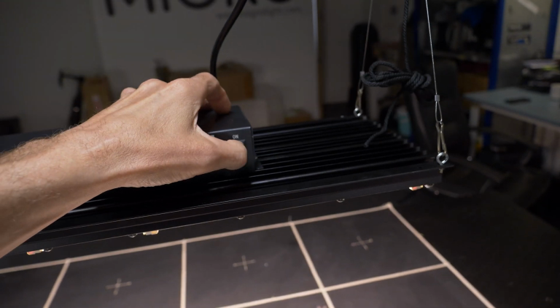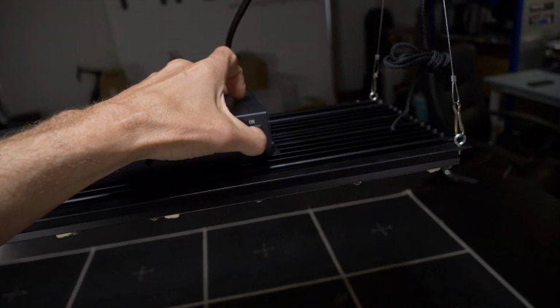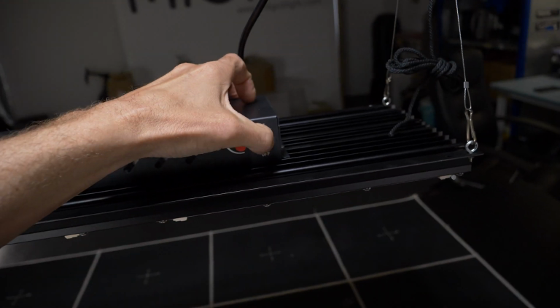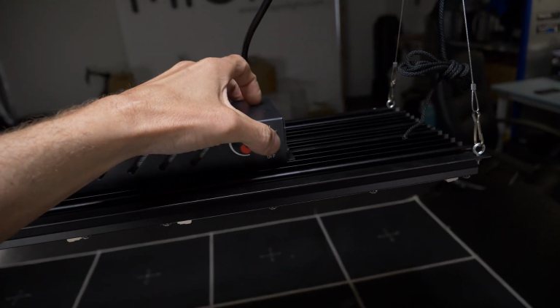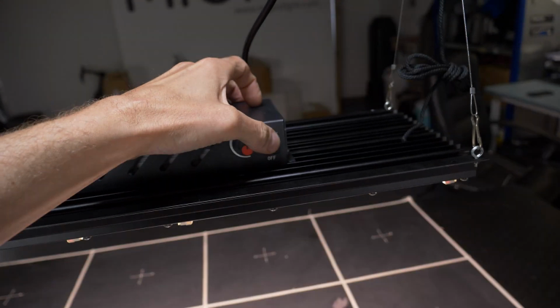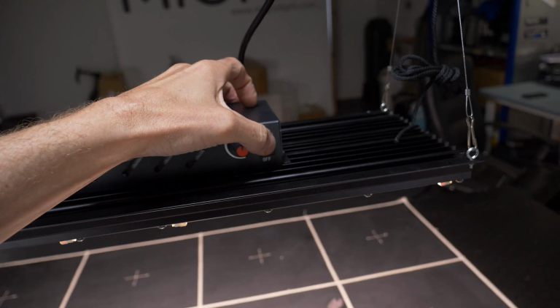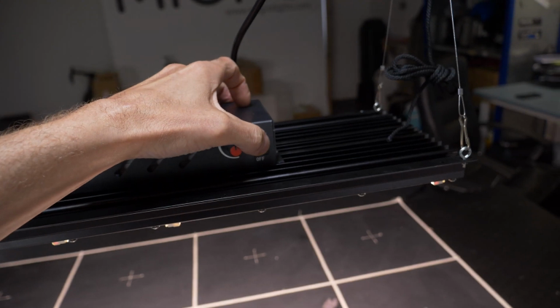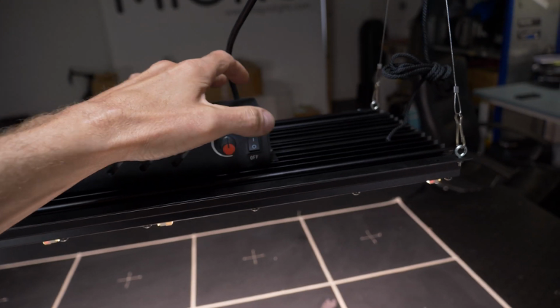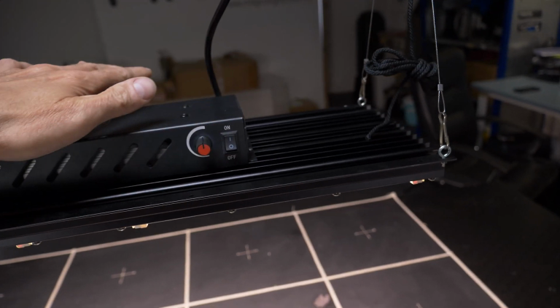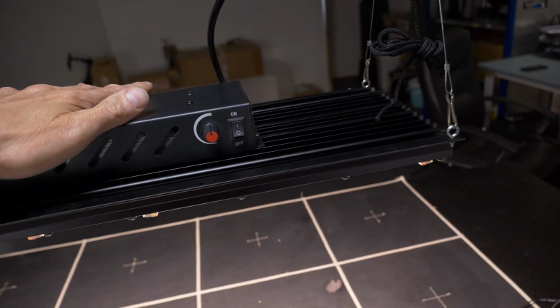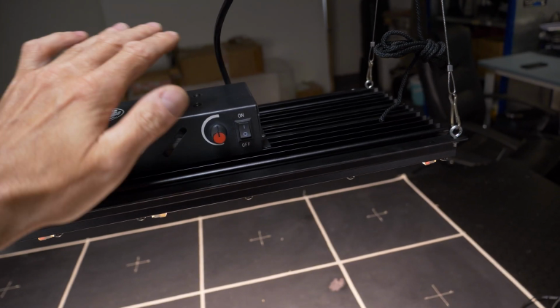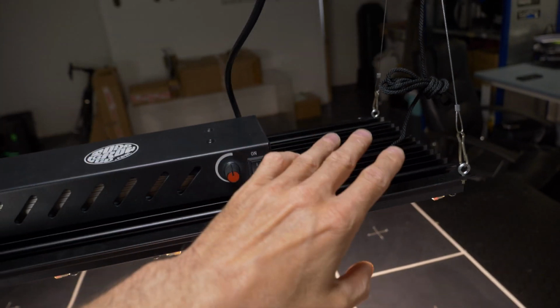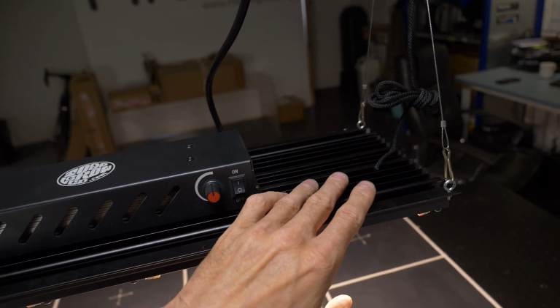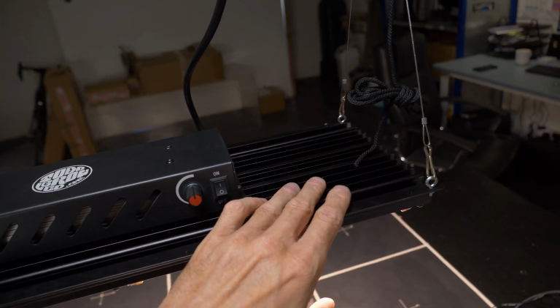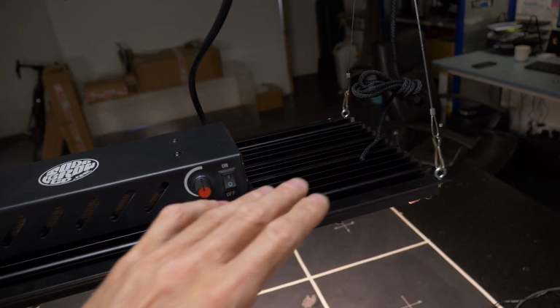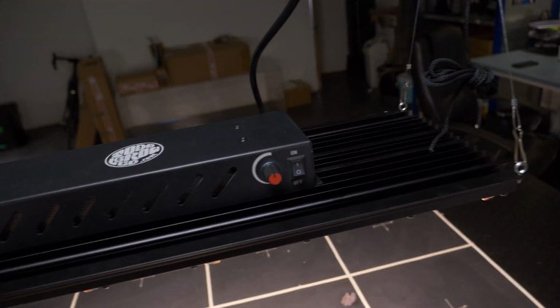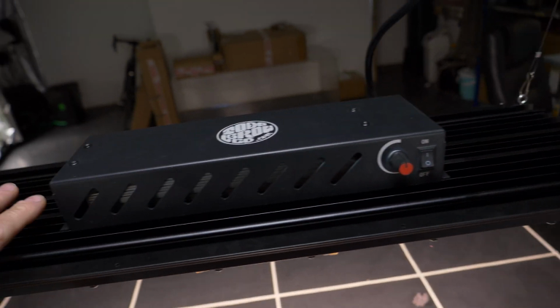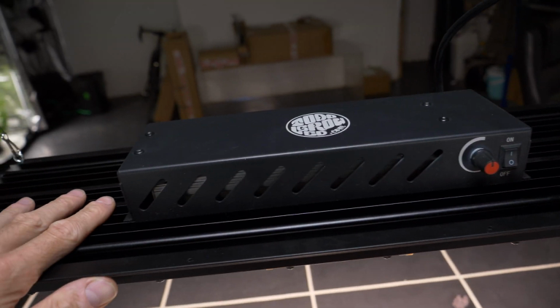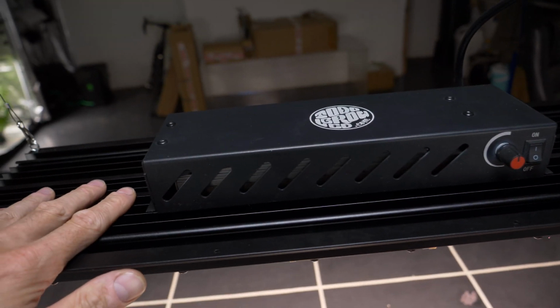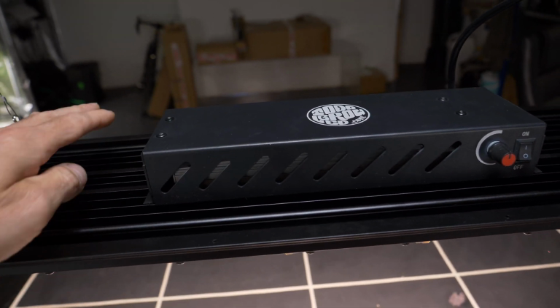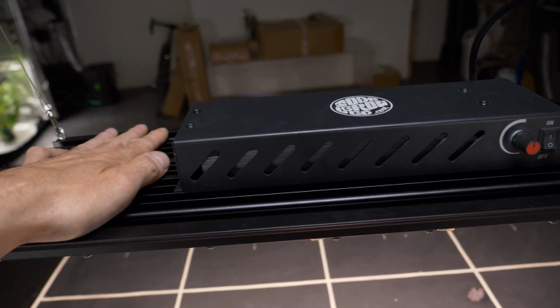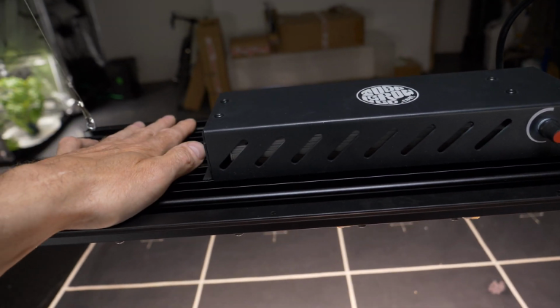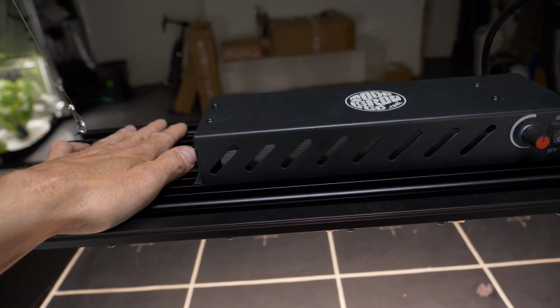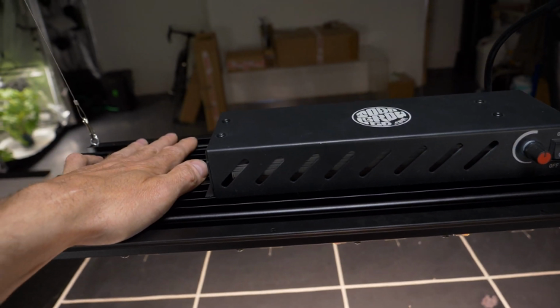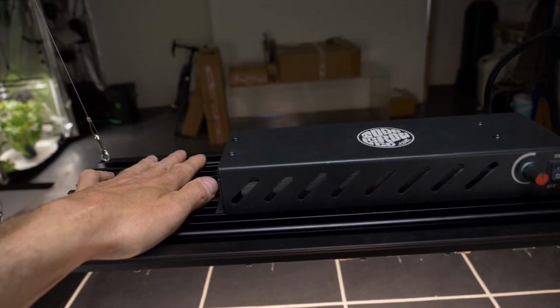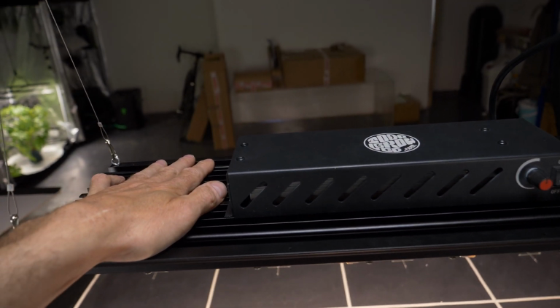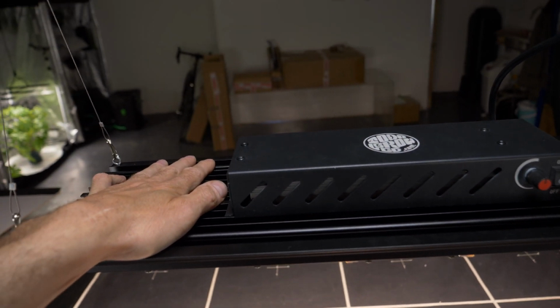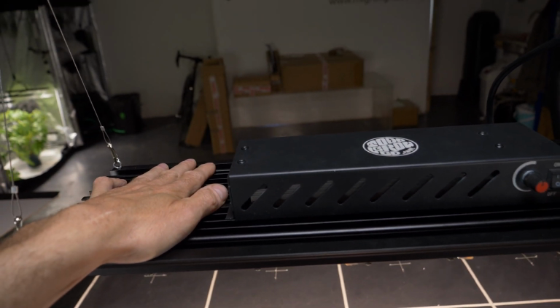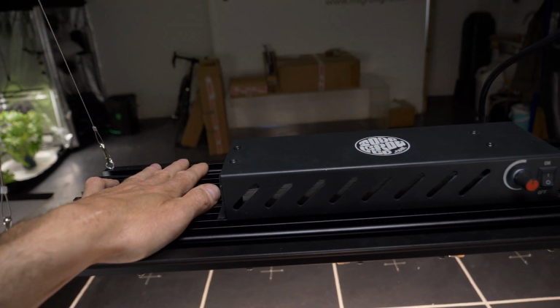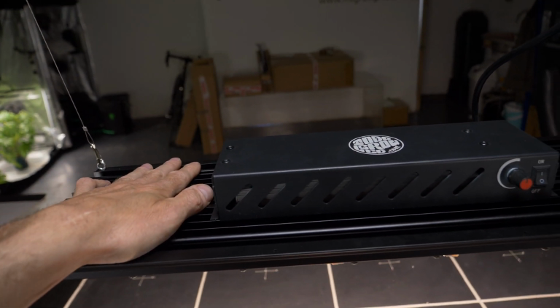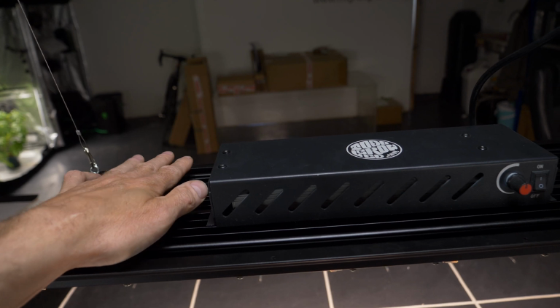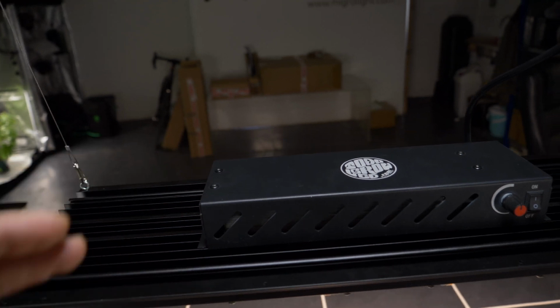And your NML switch. Everything mounted onto this black heatsink. It's been on for a while now, running pretty cool.